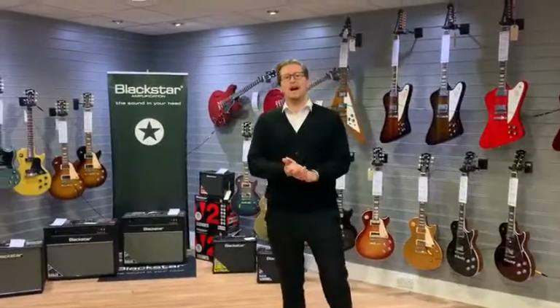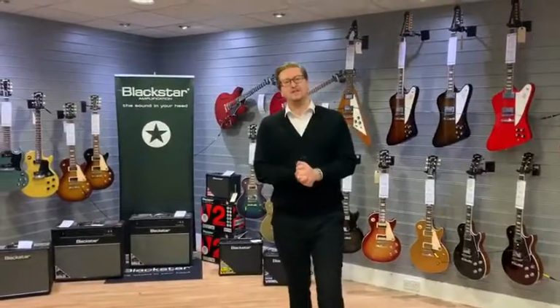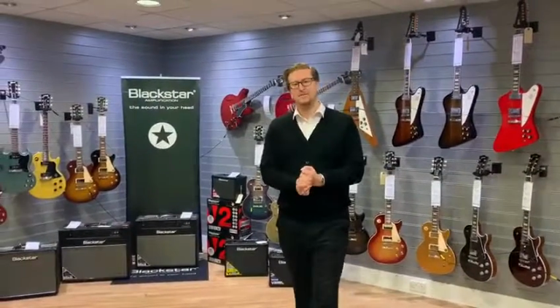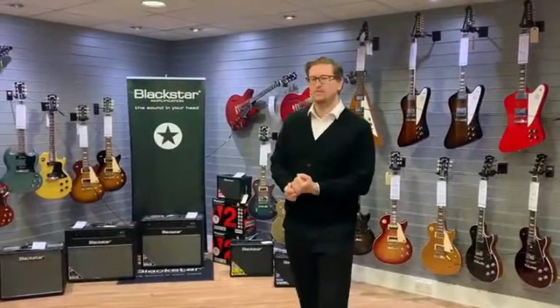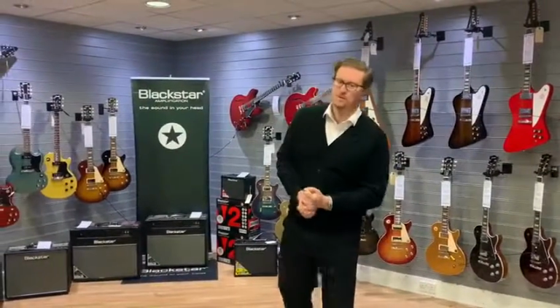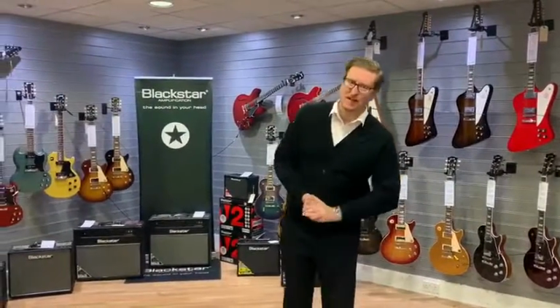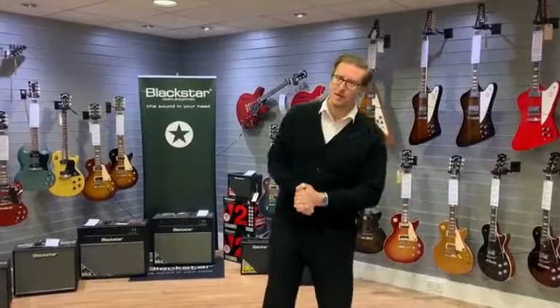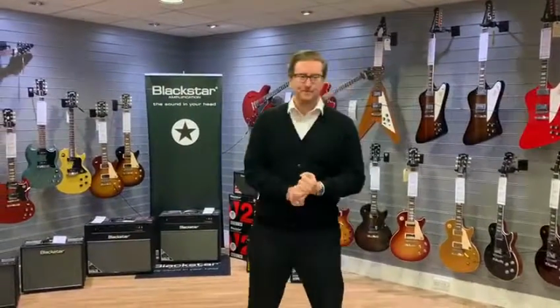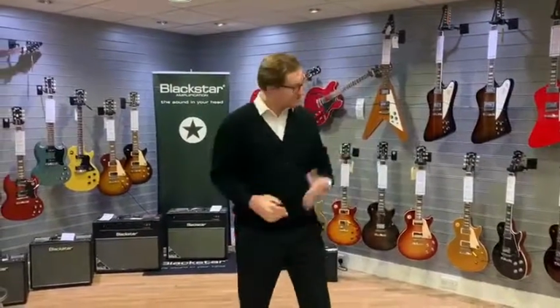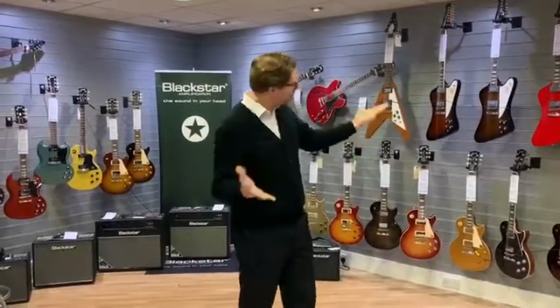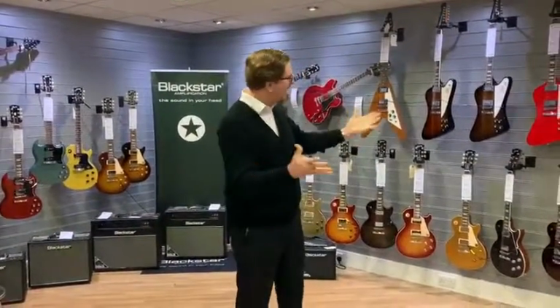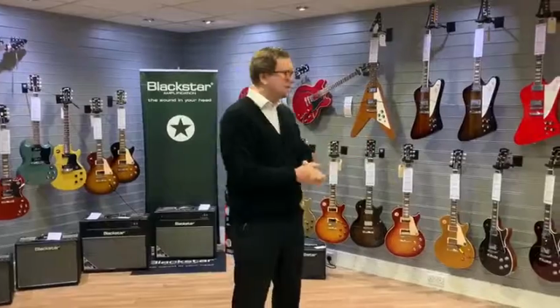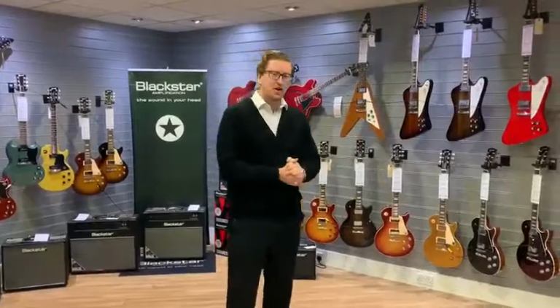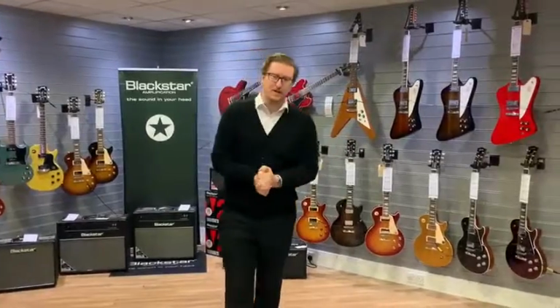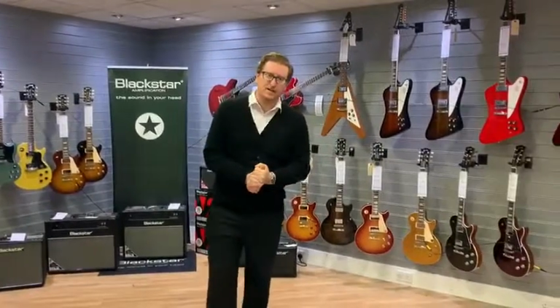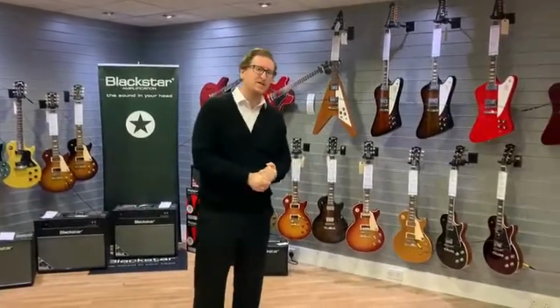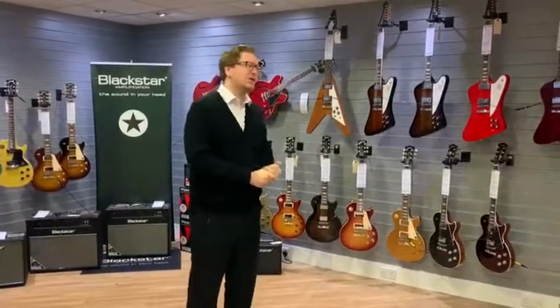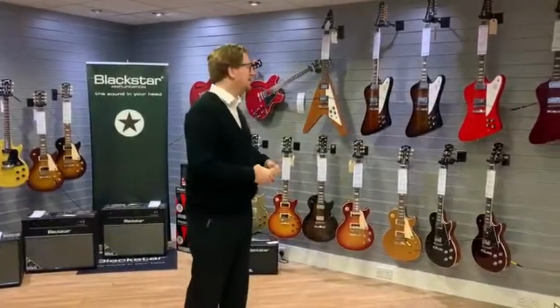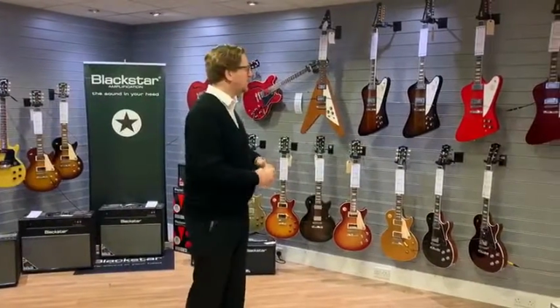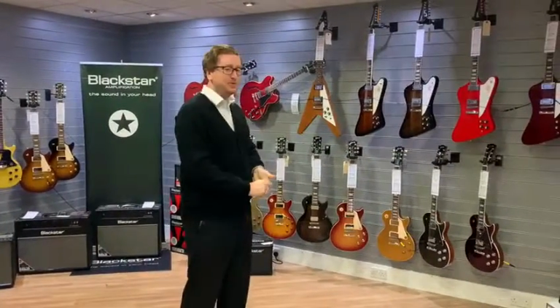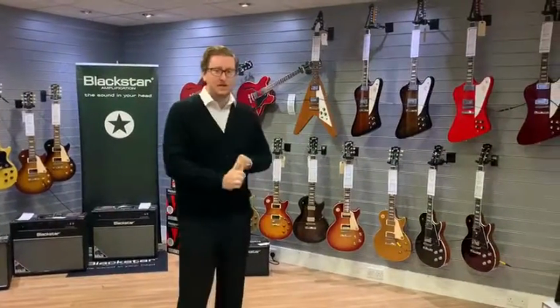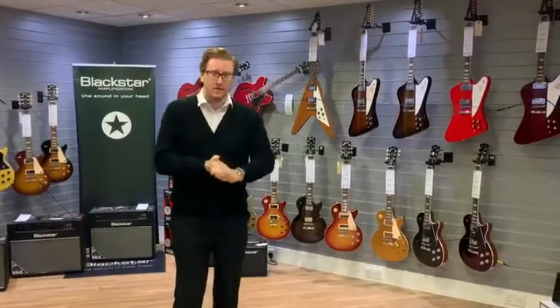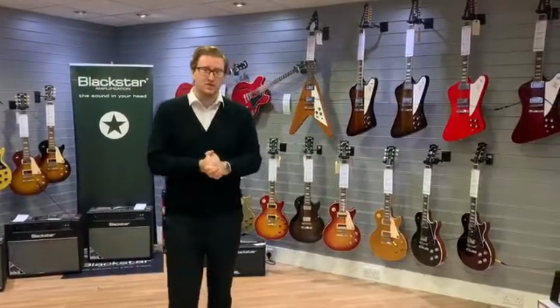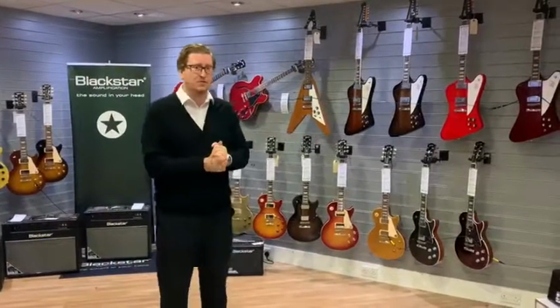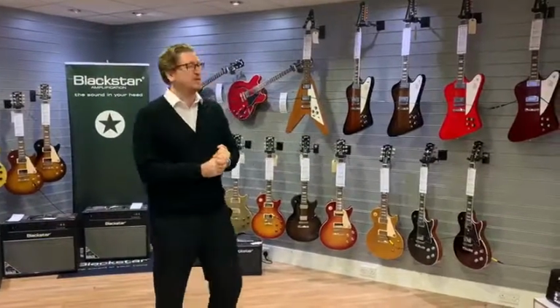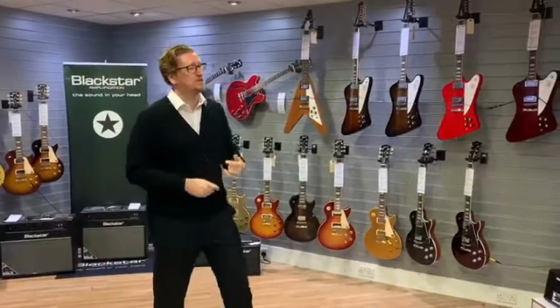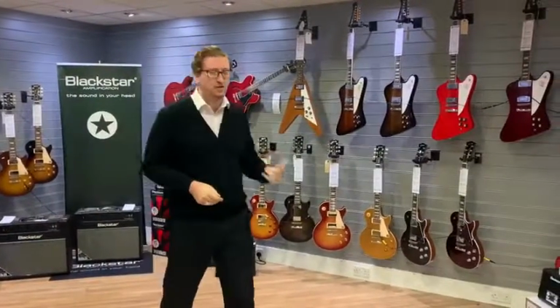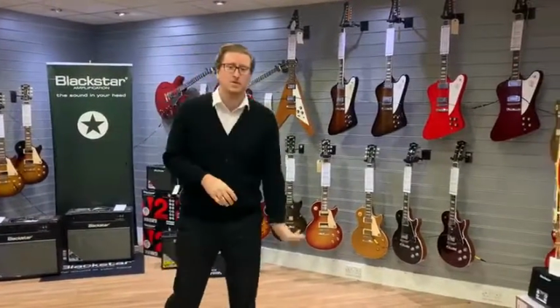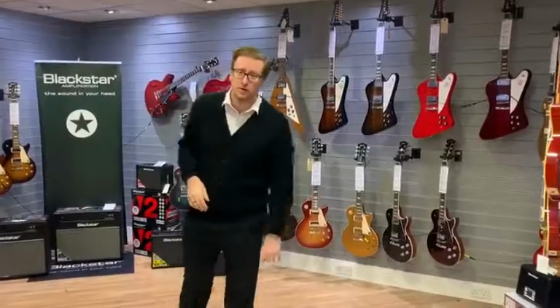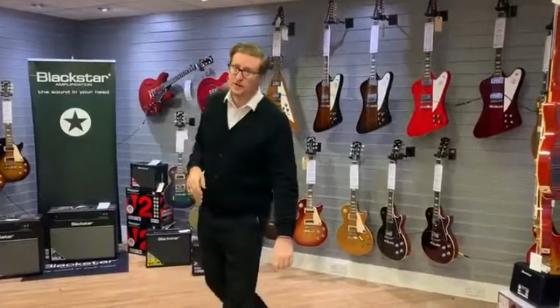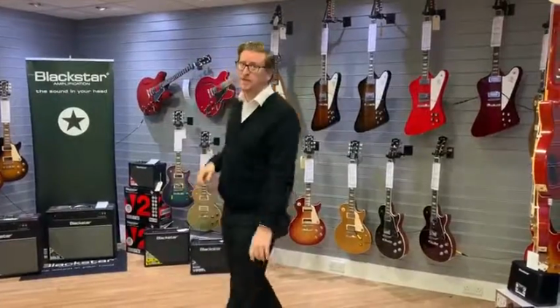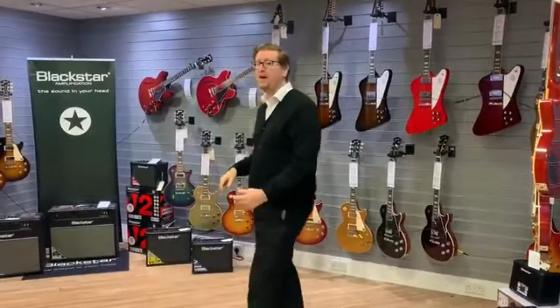Hi guys, it's James here from Rumors Music in Bolton. A little show up here for you today just to let you have a look at the Gibson area that we've got in store at the moment and just to show you some of the new cool things that we've got.